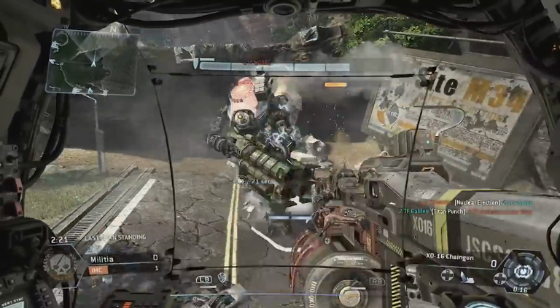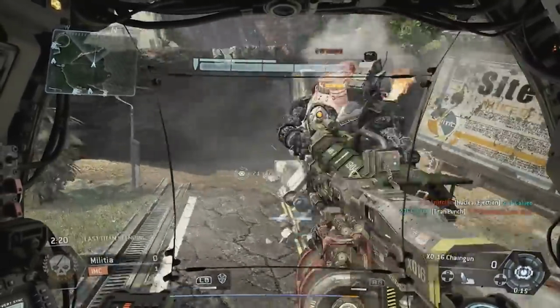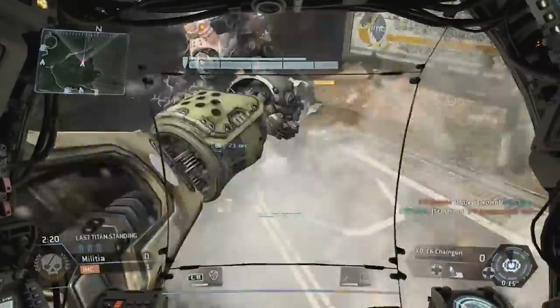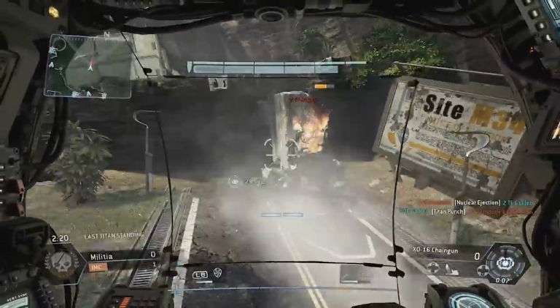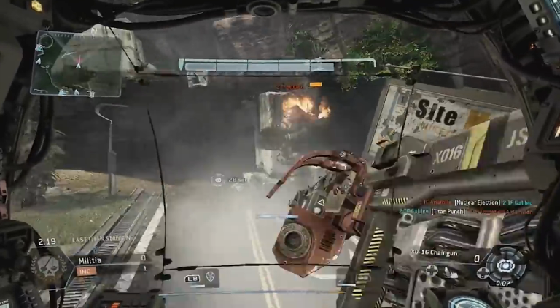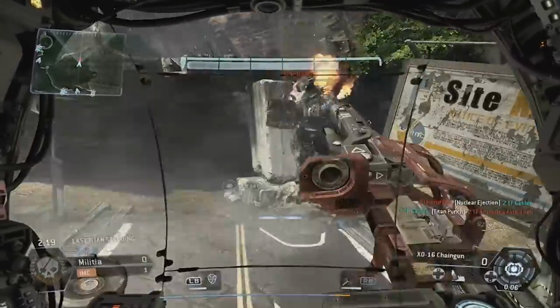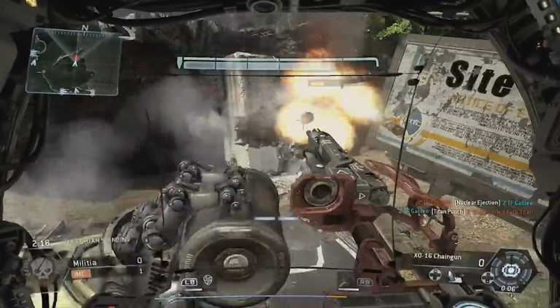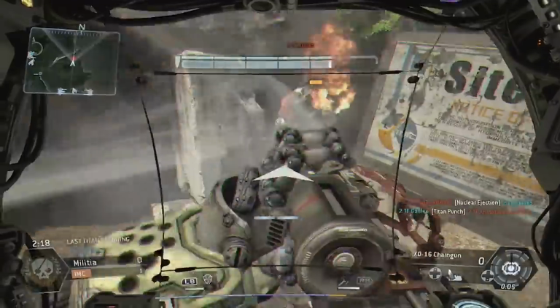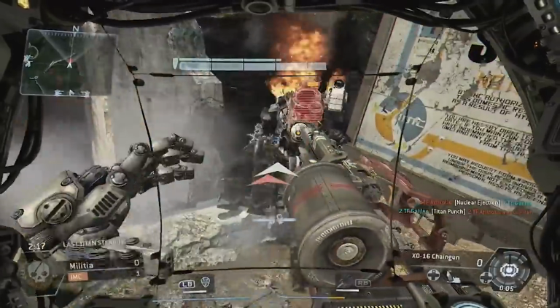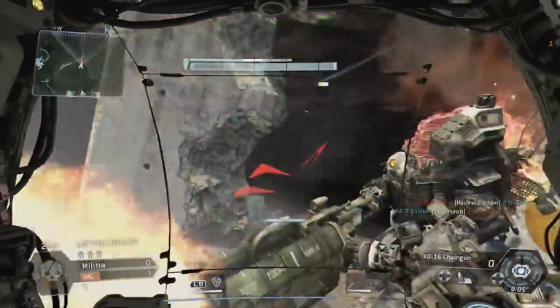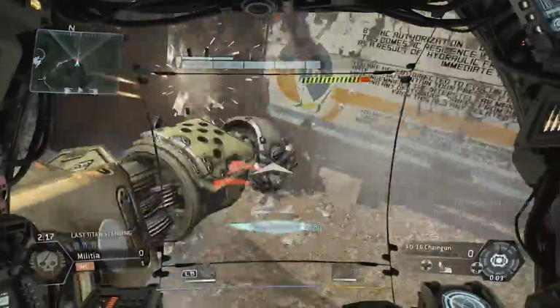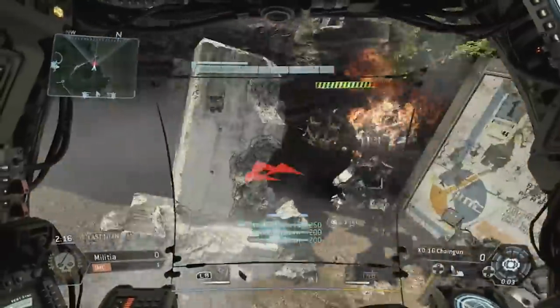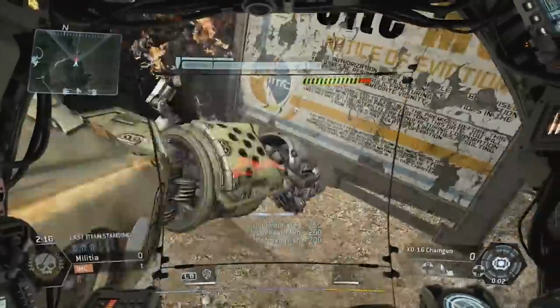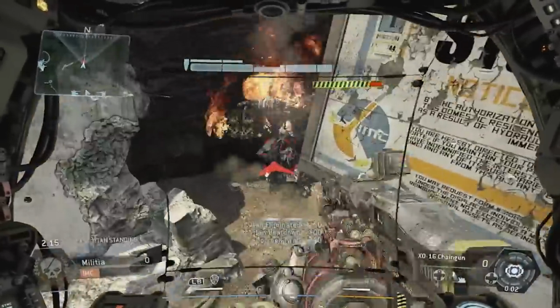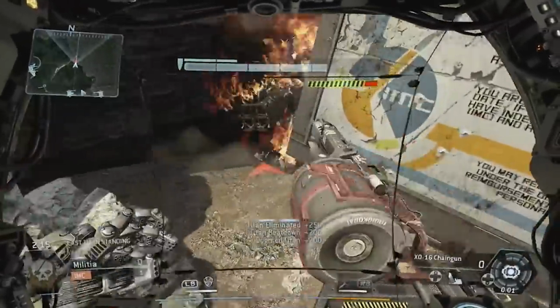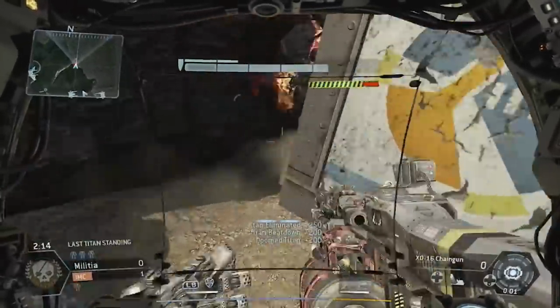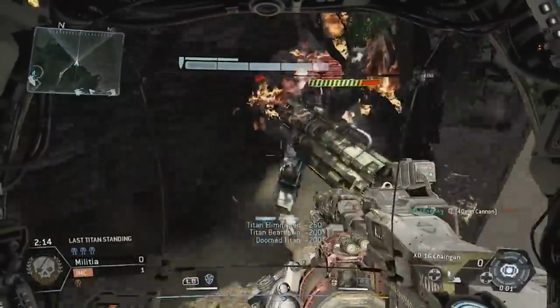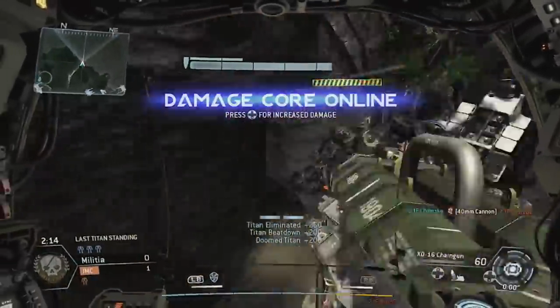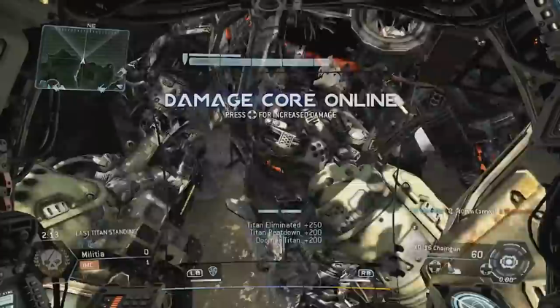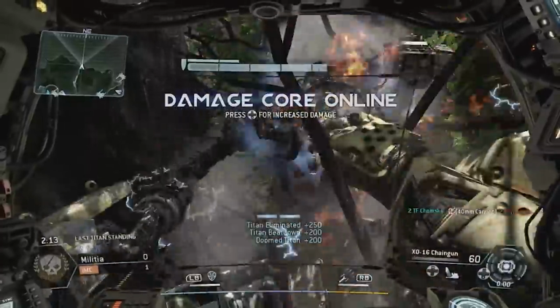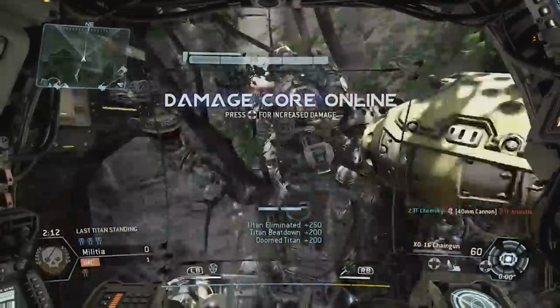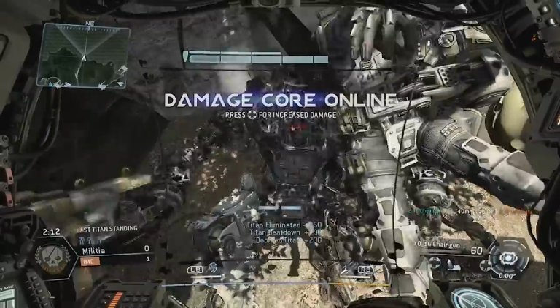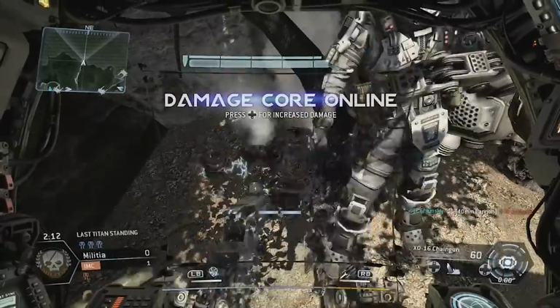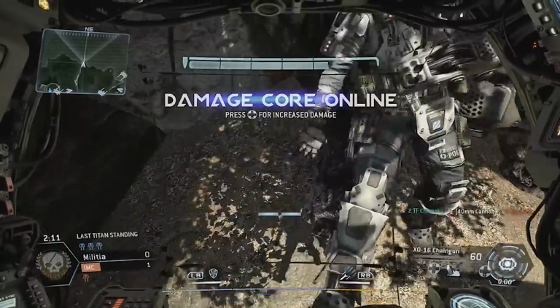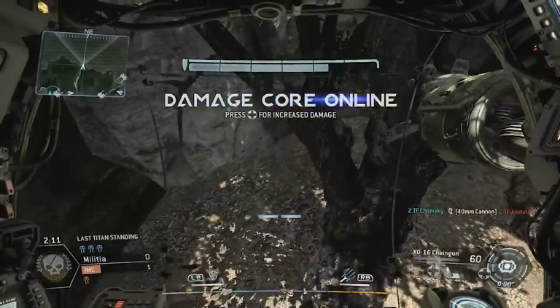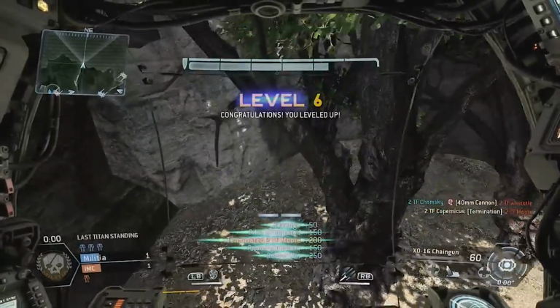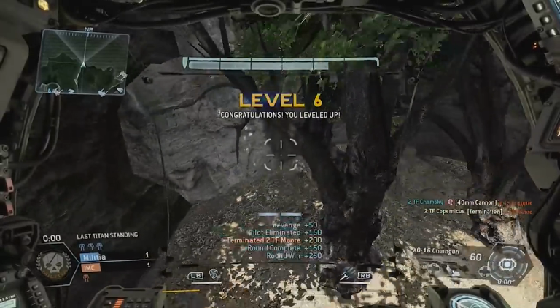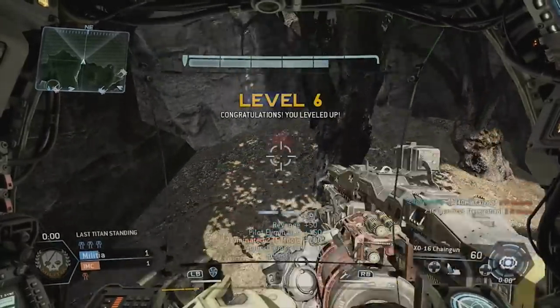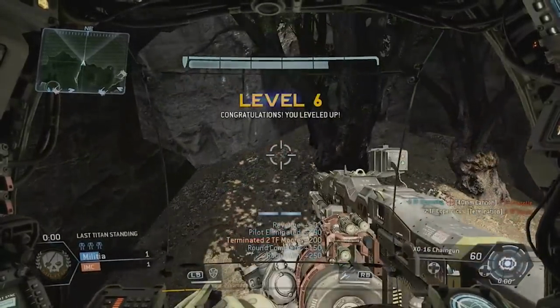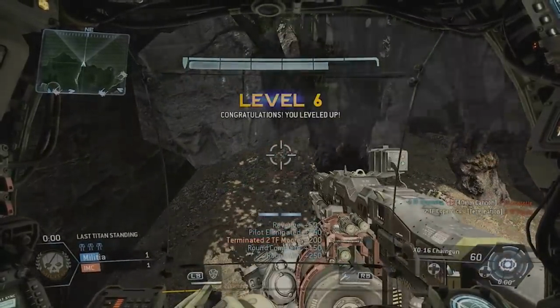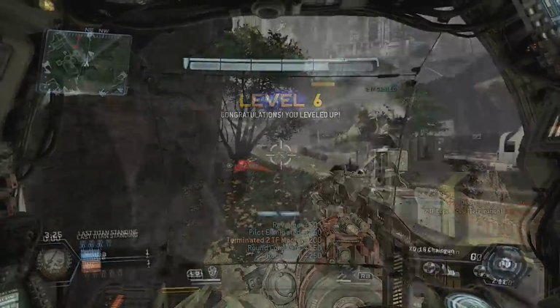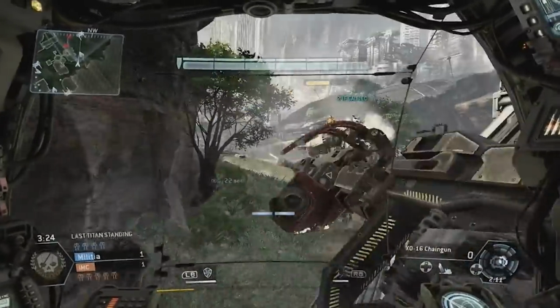Not all of them hit, and then I followed up with a punch, which actually does a good amount of Titan body damage. I finally take him down — this is the red zone — and when he's in the red zone and you punch, you can basically punch through and take the pilot out of the Titan.